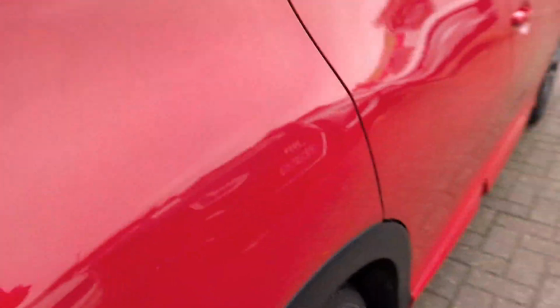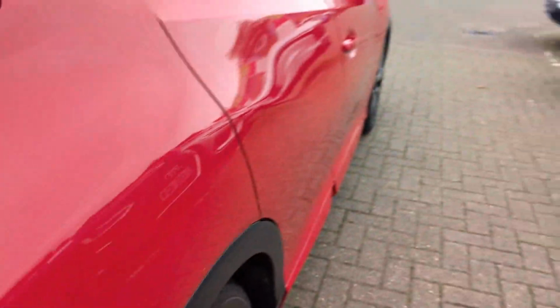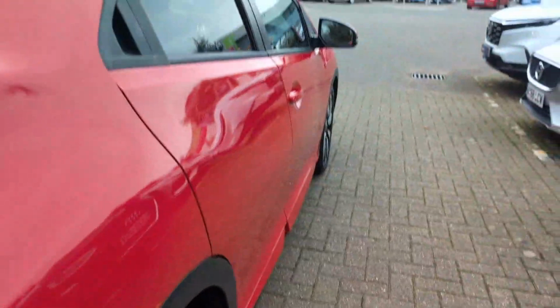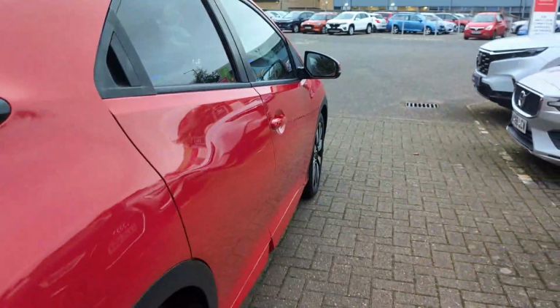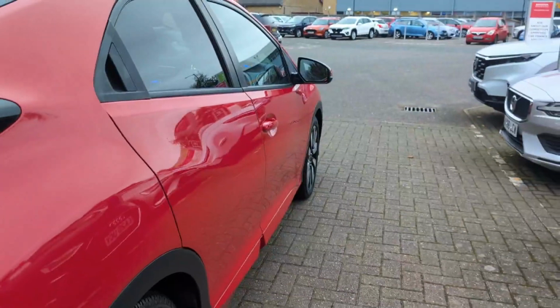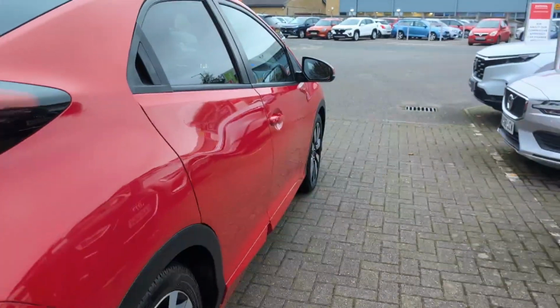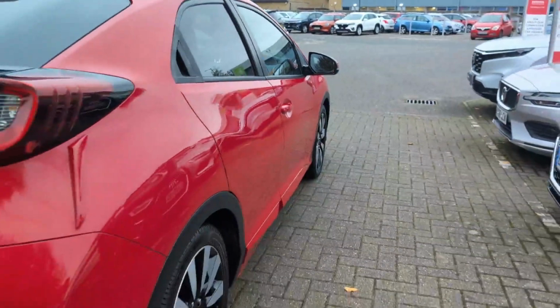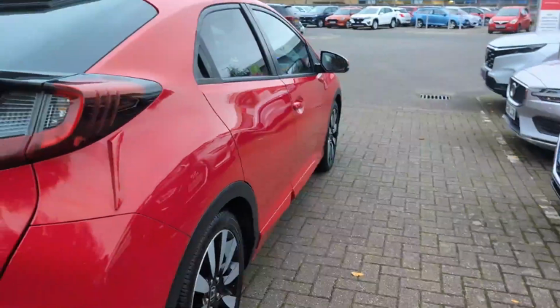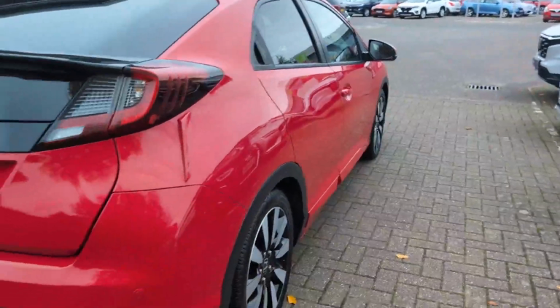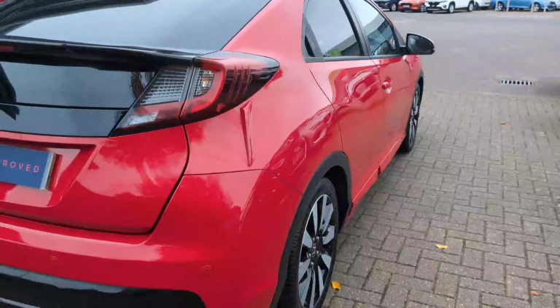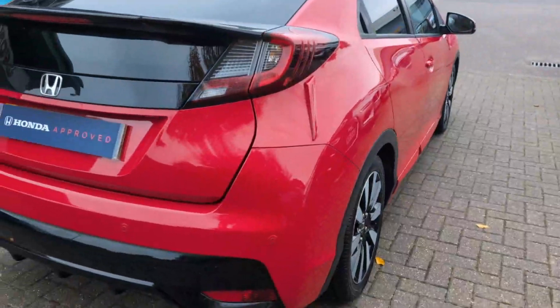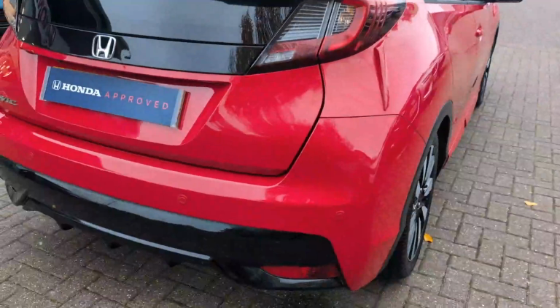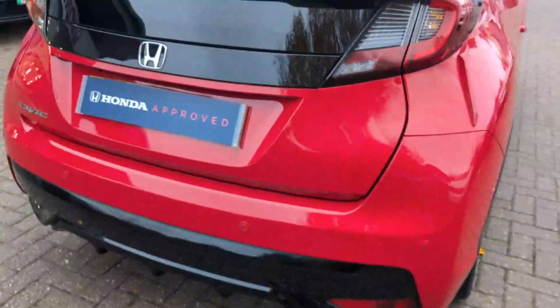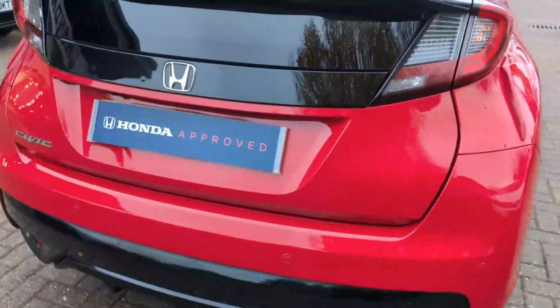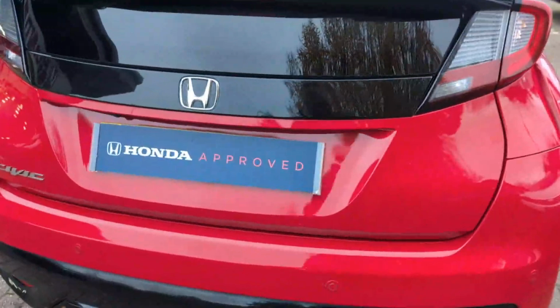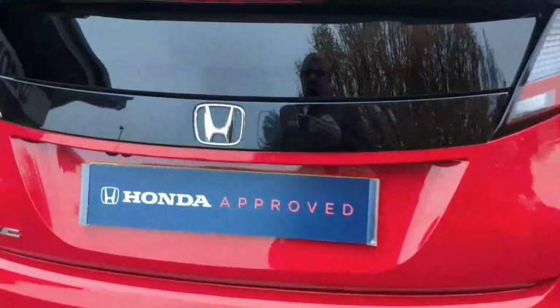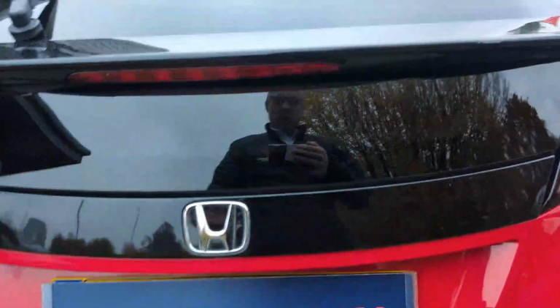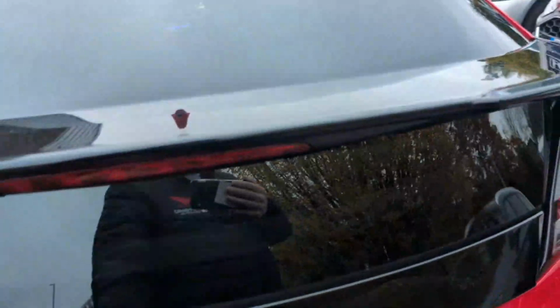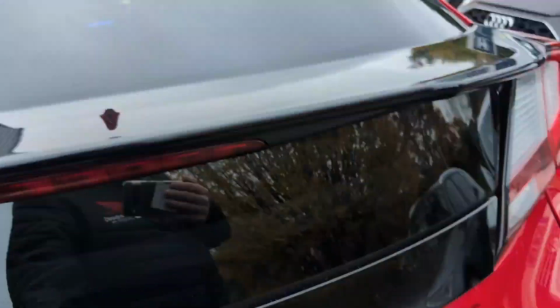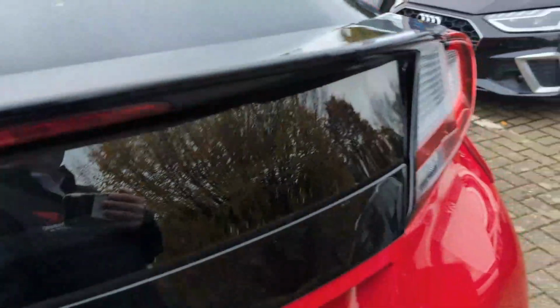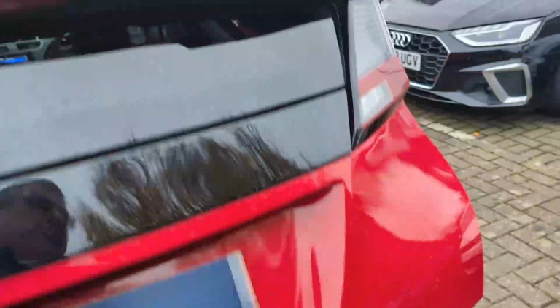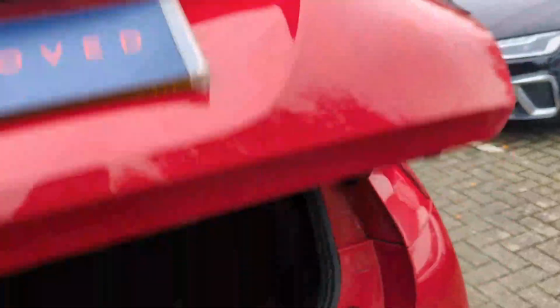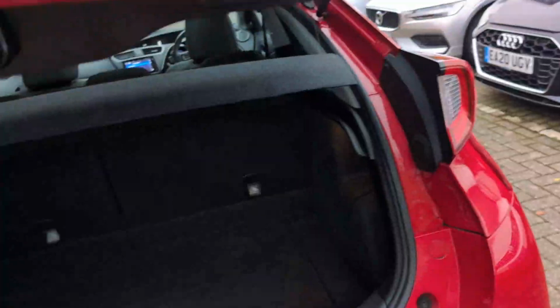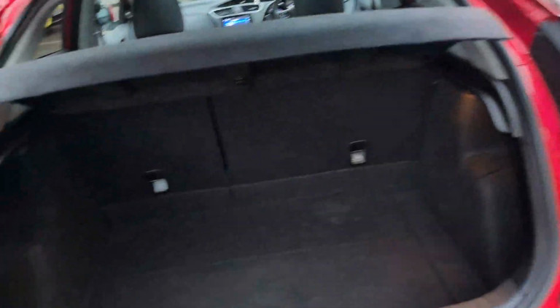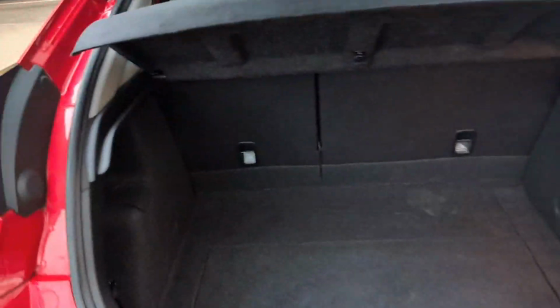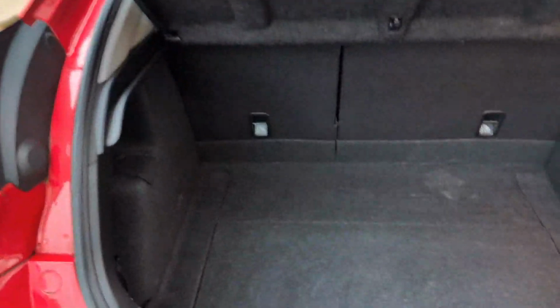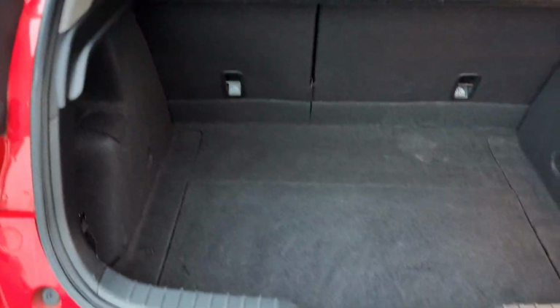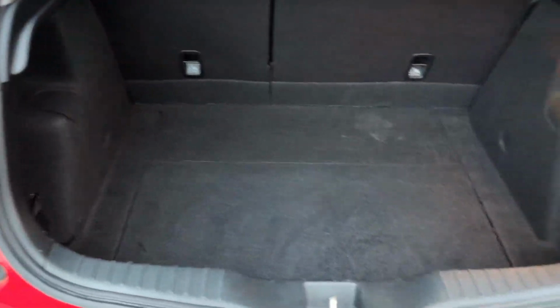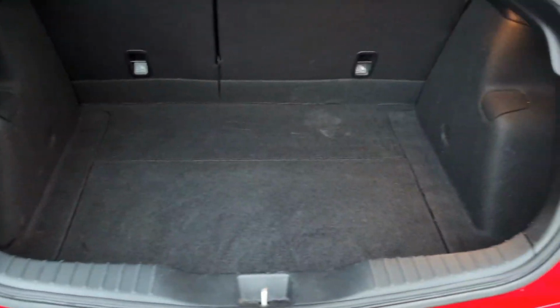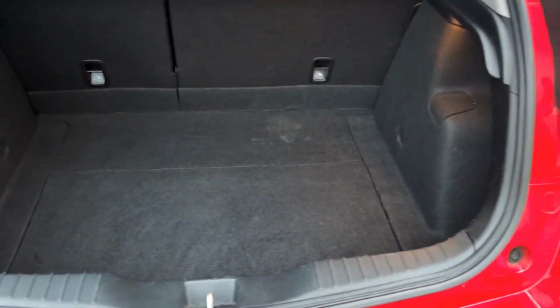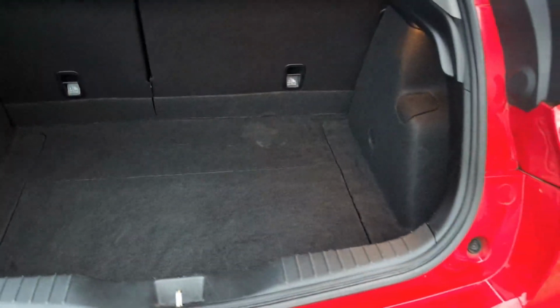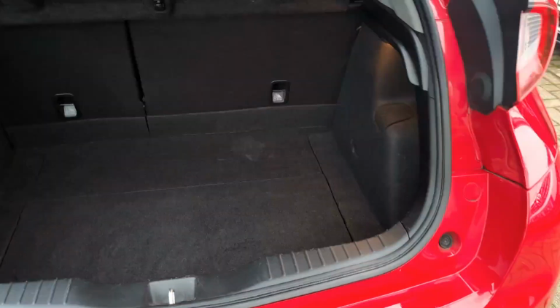A look down the side from the rear. Across the rear, you do have rear parking sensors, rear camera, and the car does have front sensors as well. Into the boot — all in really nice condition.